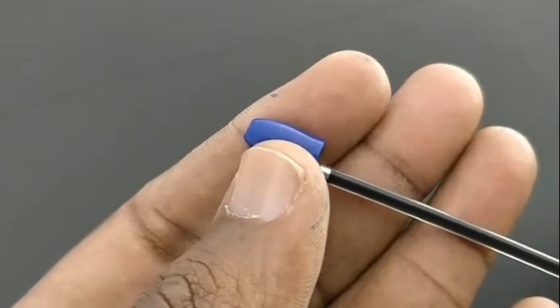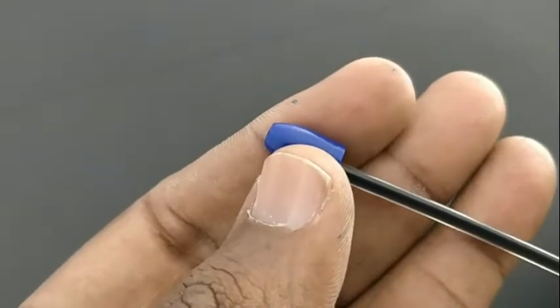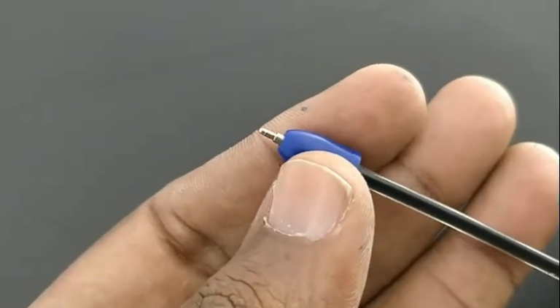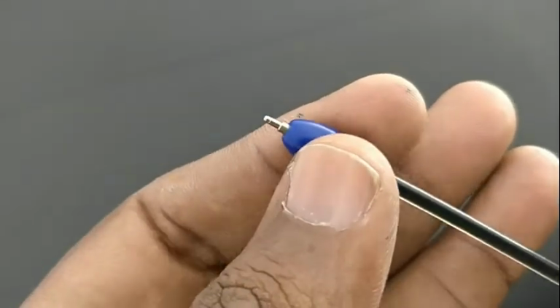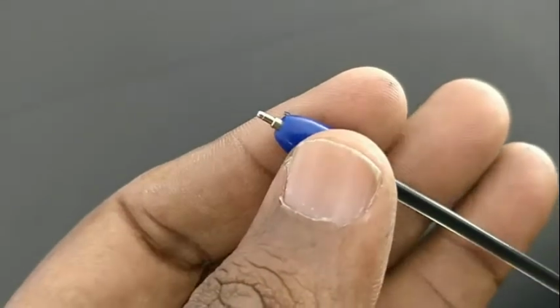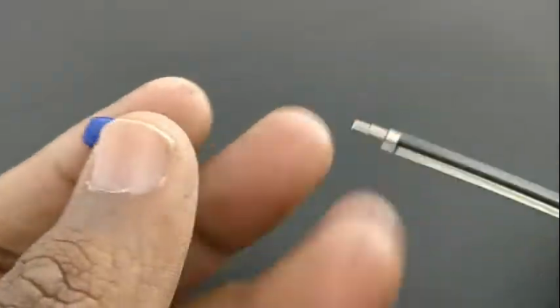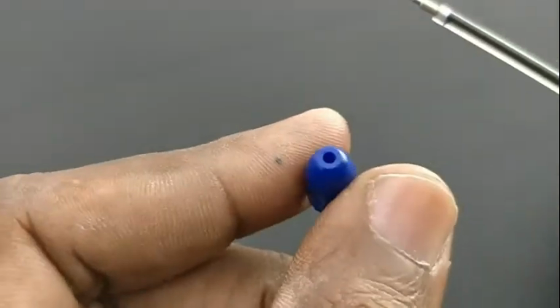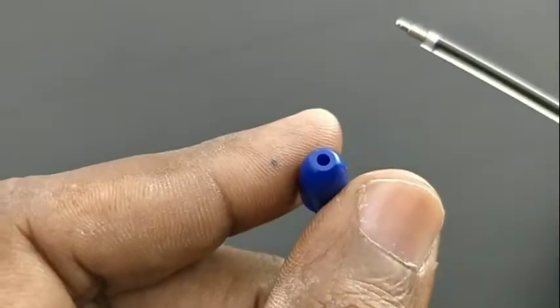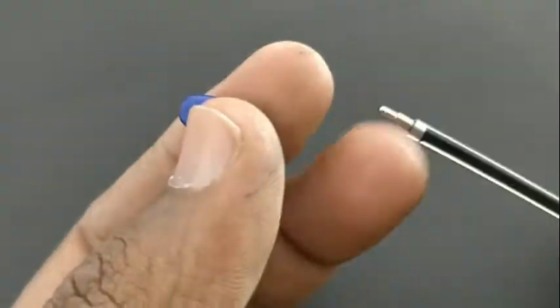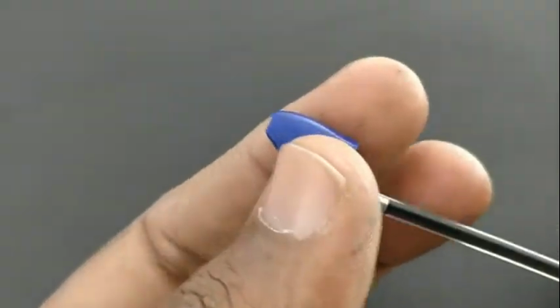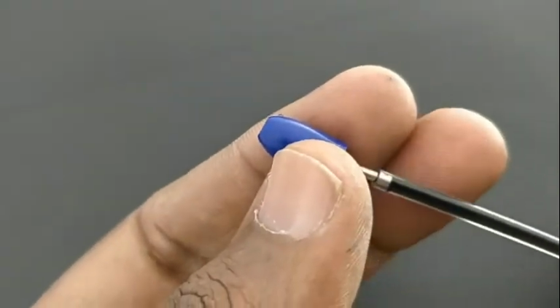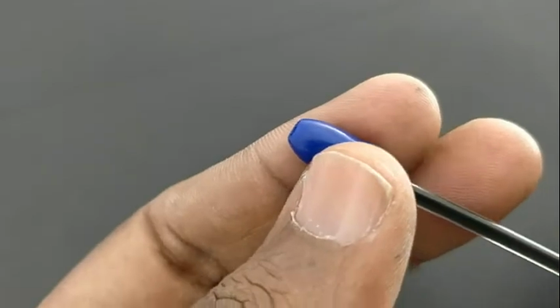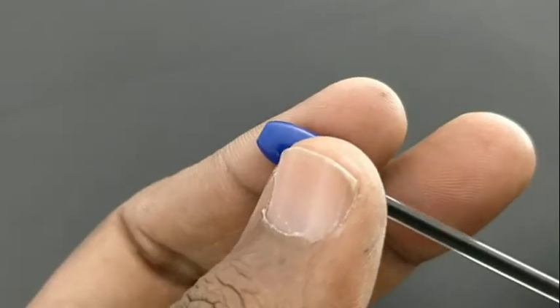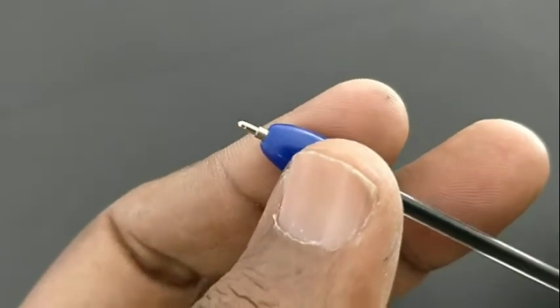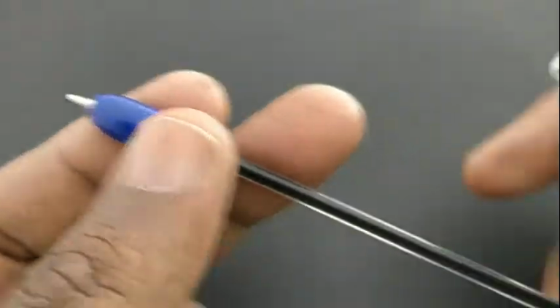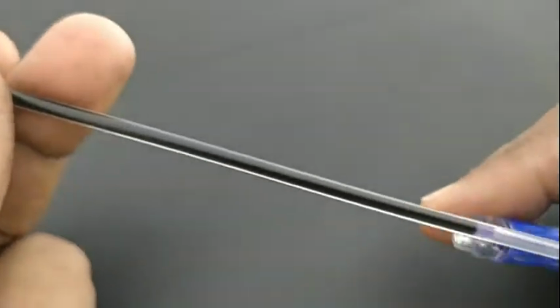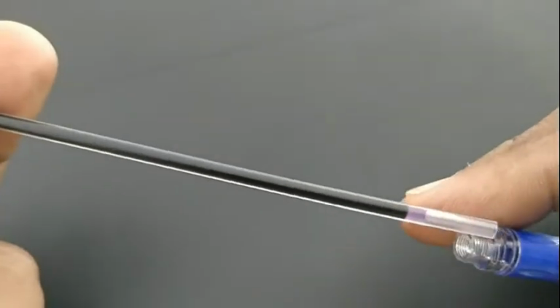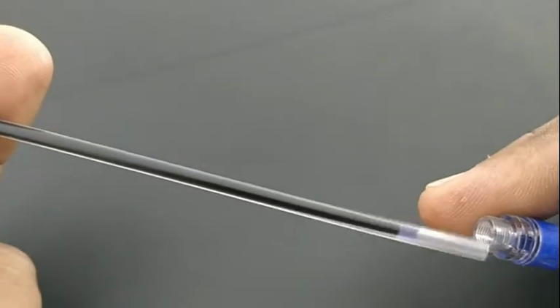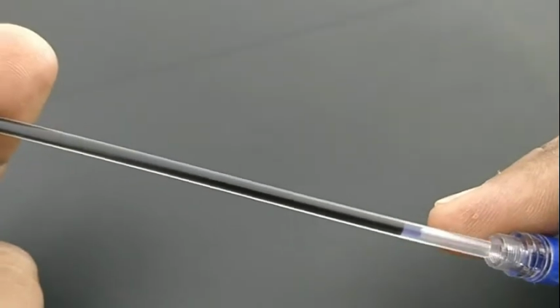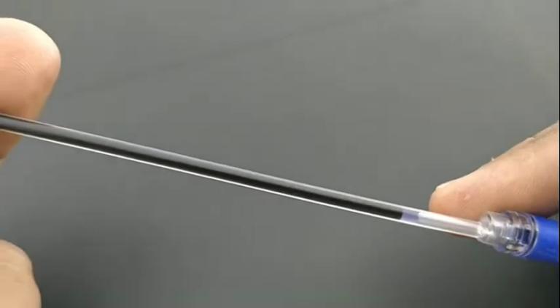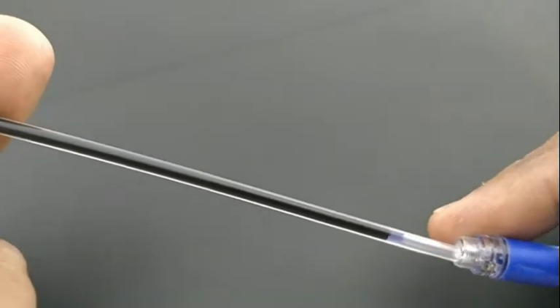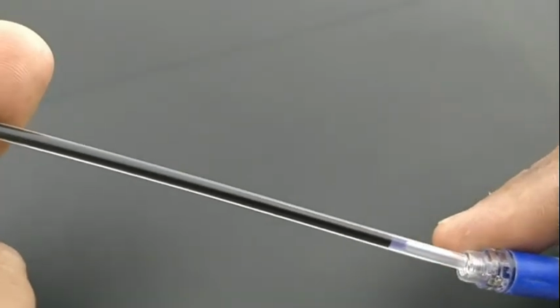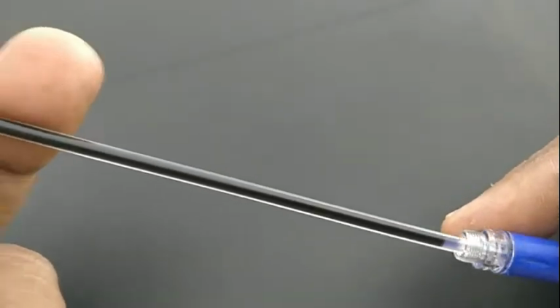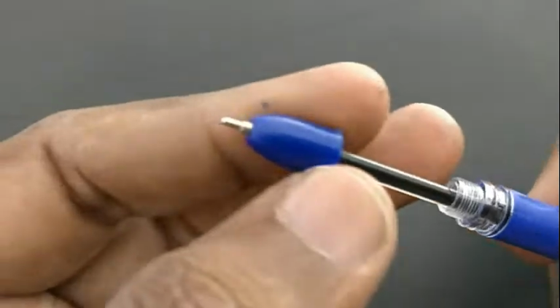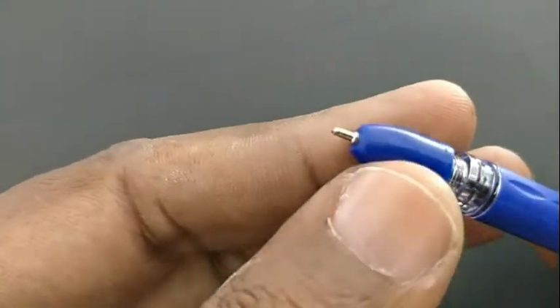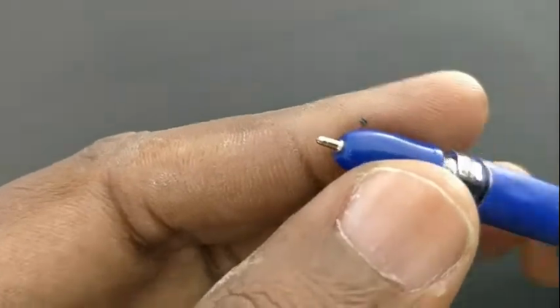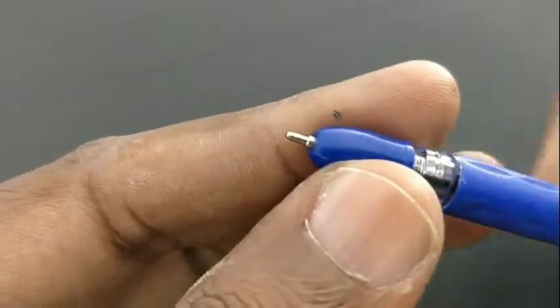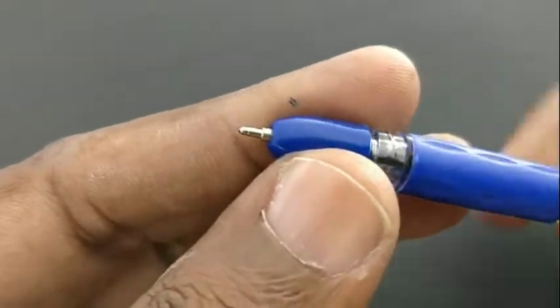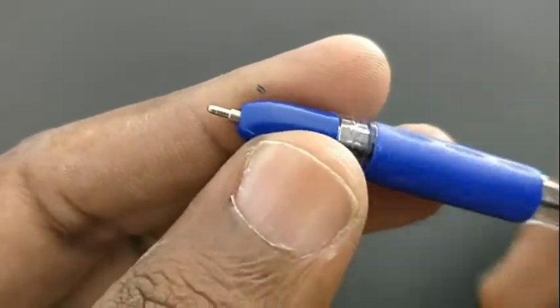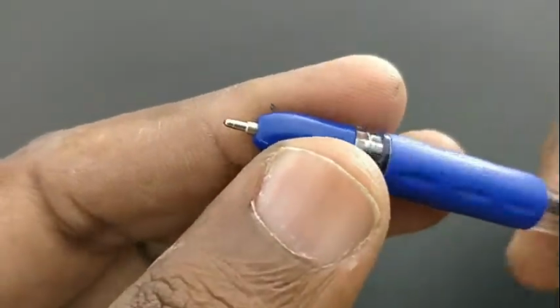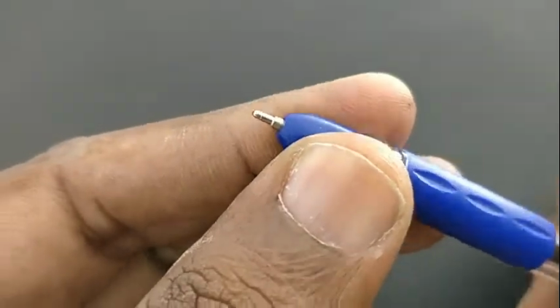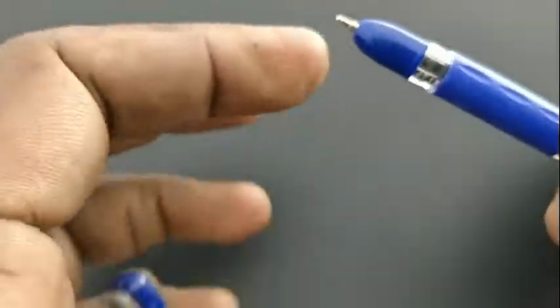Look at the cap — this cap looks like a bottom cap. Because of this cap design, it gives a different and unique experience while writing.